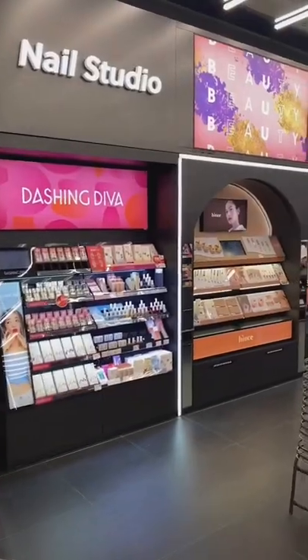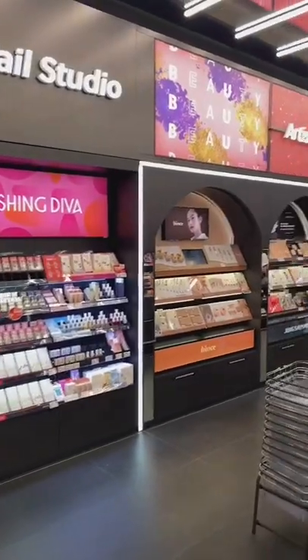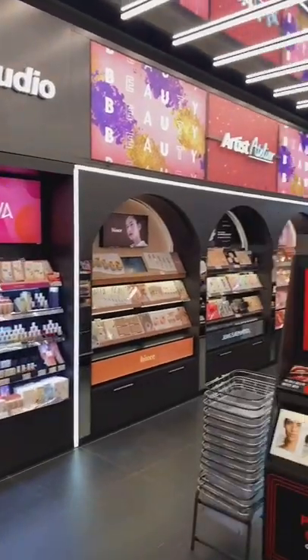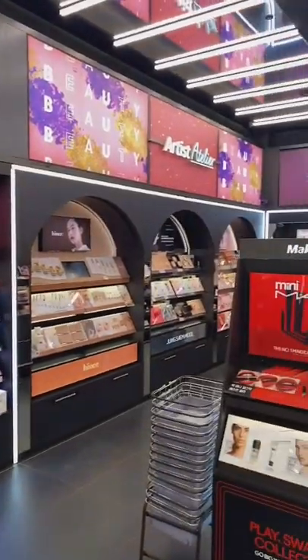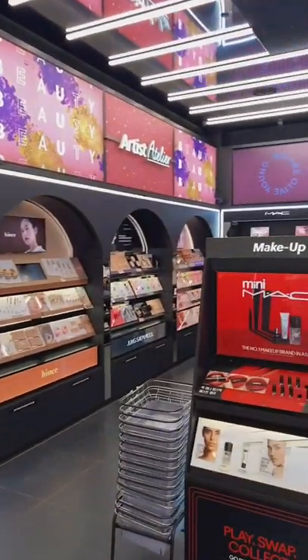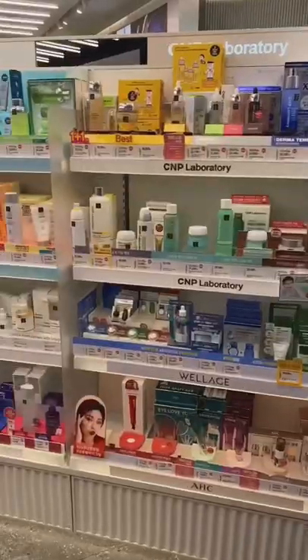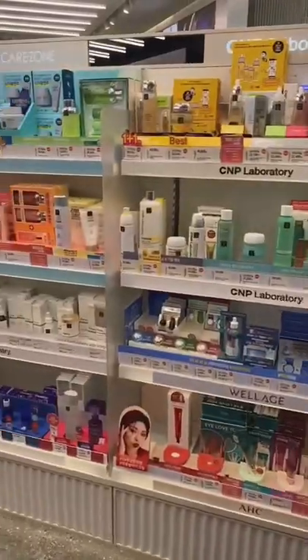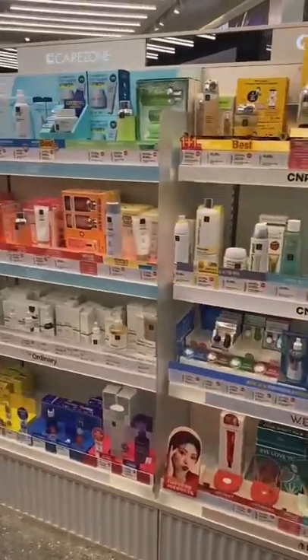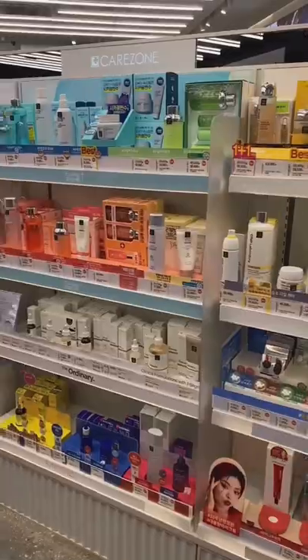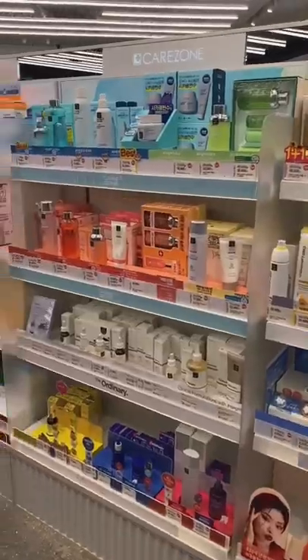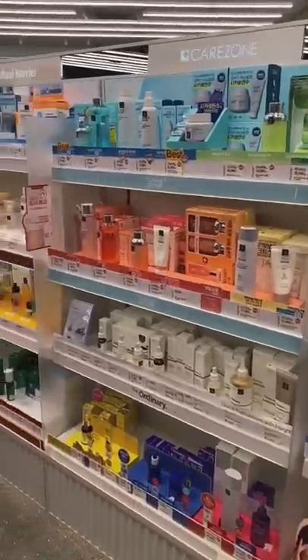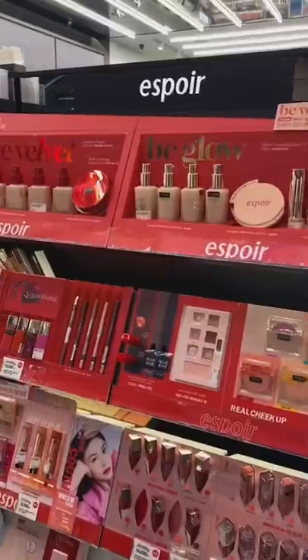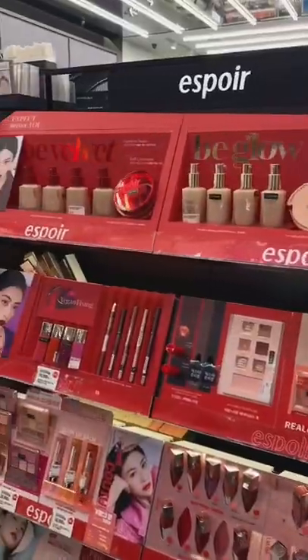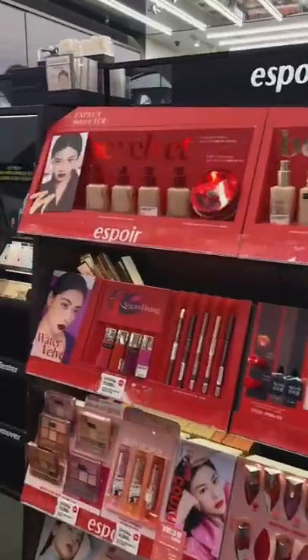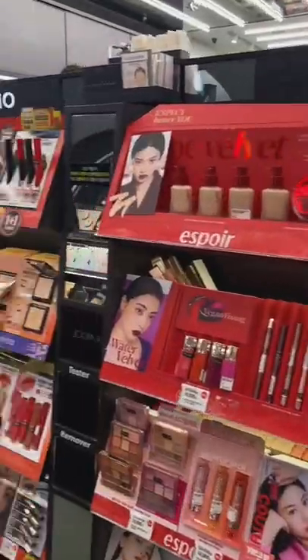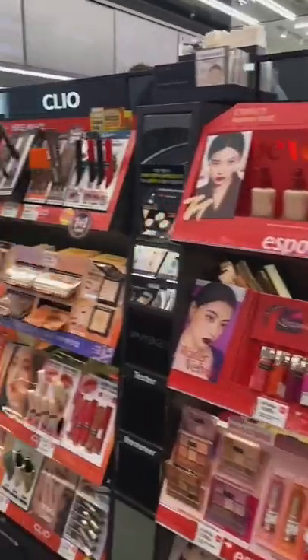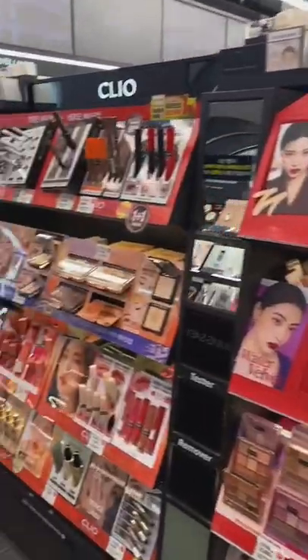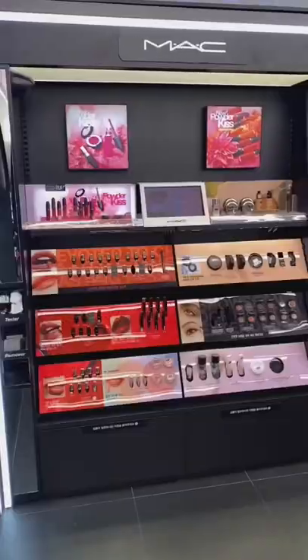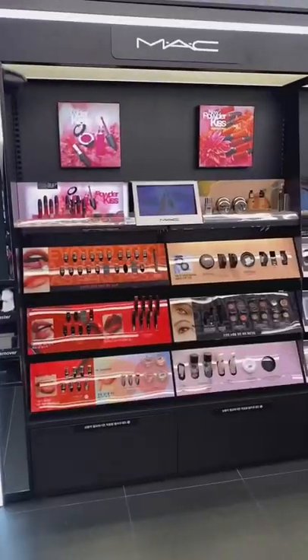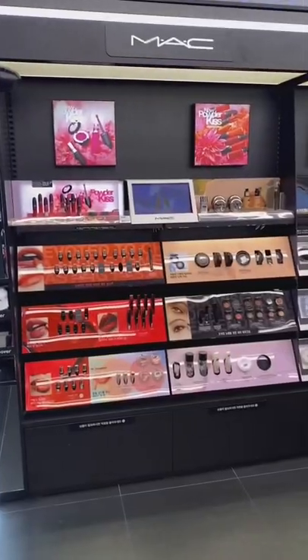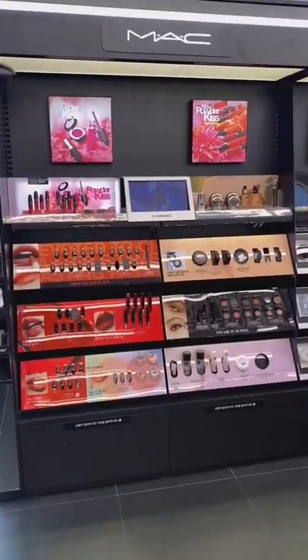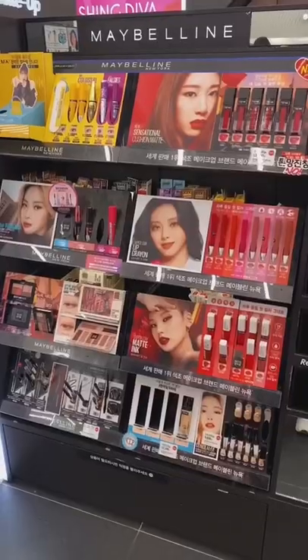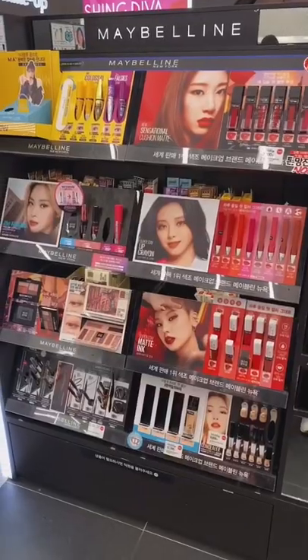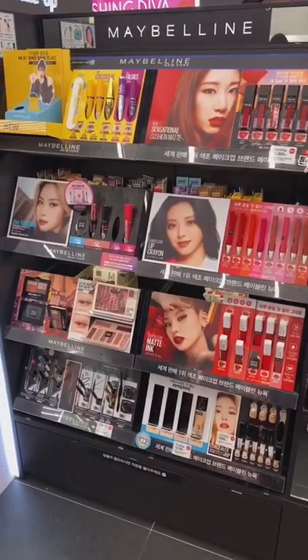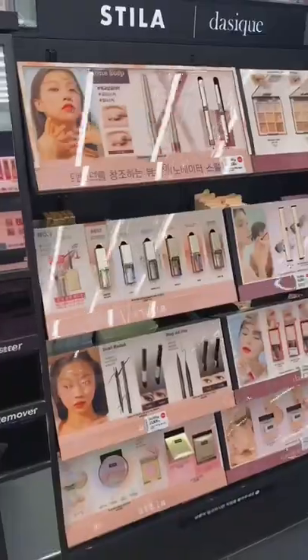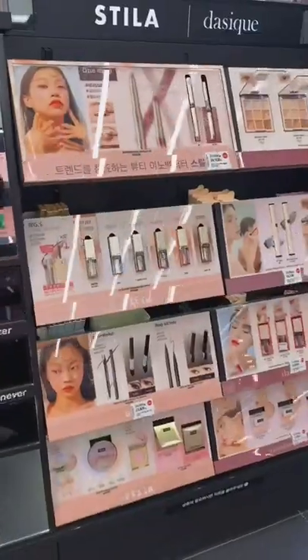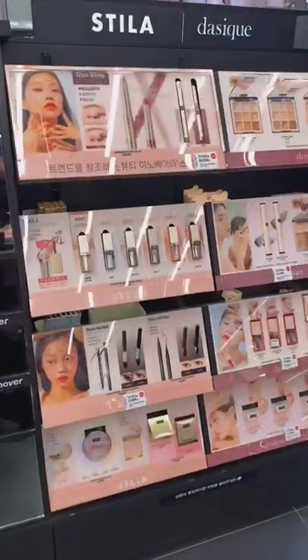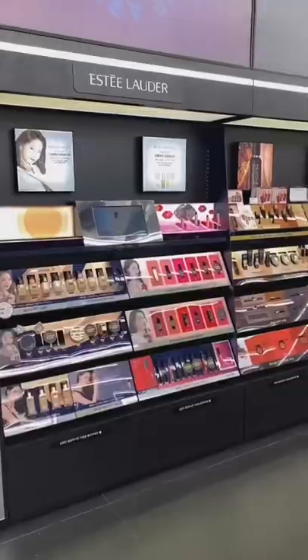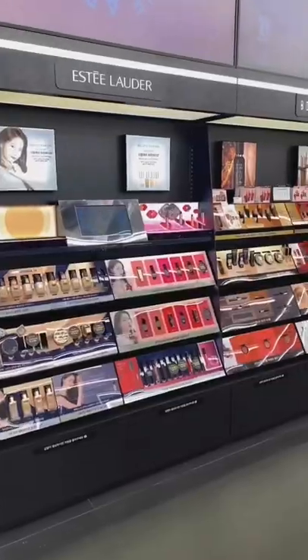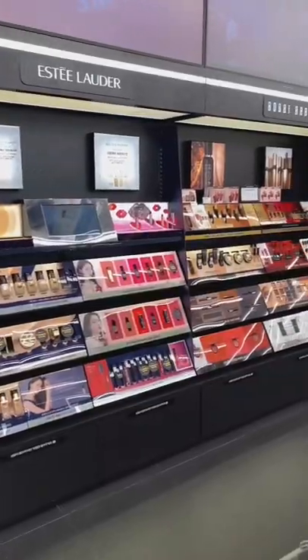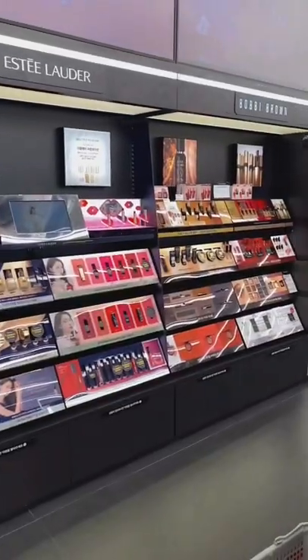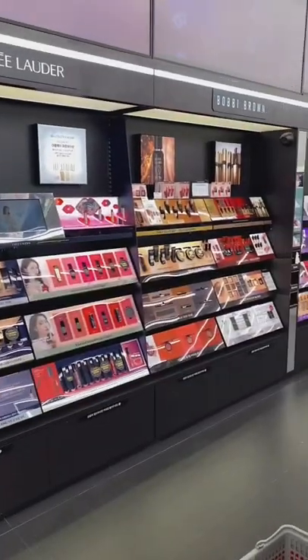Most of the brands that they carry in Olive Young are Korean, however they do have some familiar western brands like MAC, Maybelline, Stila, Benefit, Estee Lauder, and more.